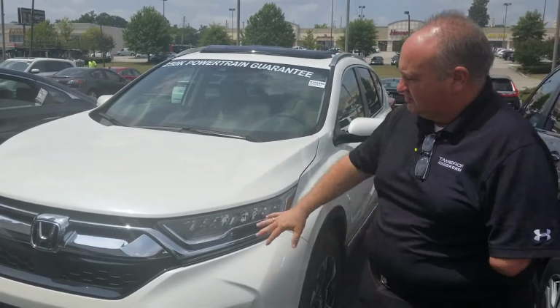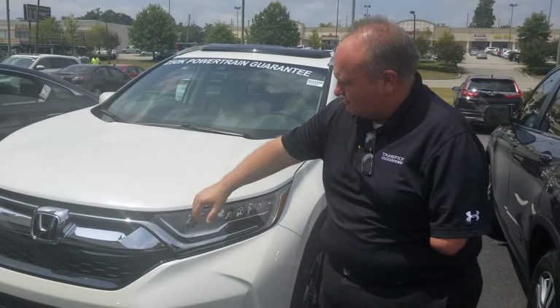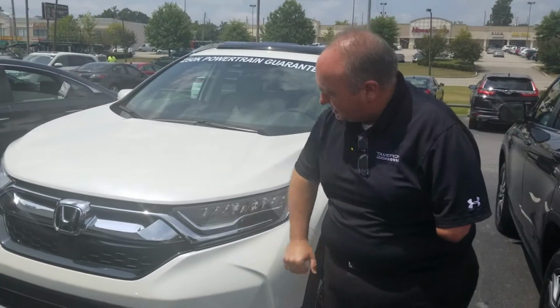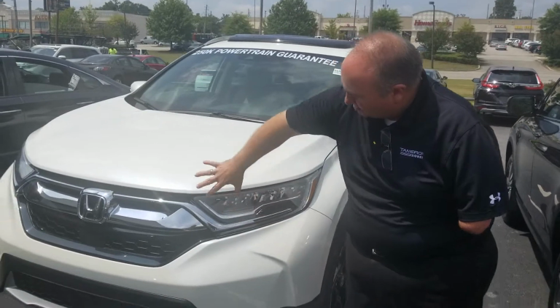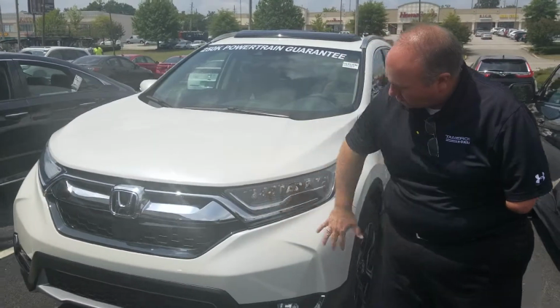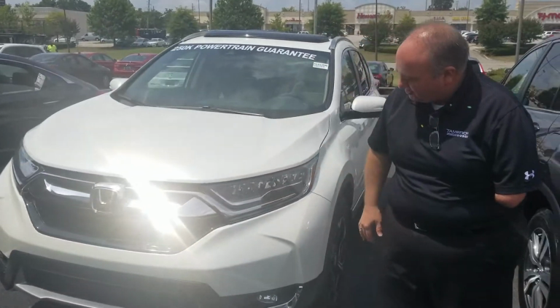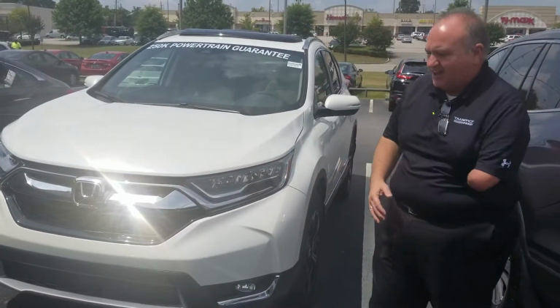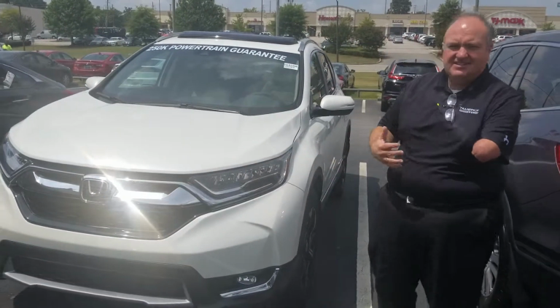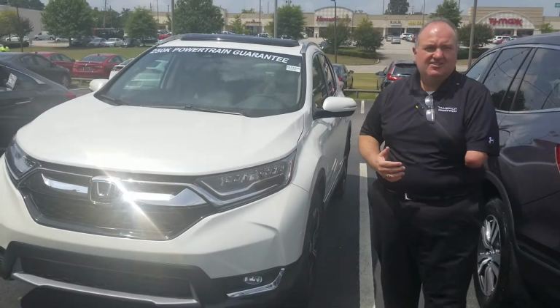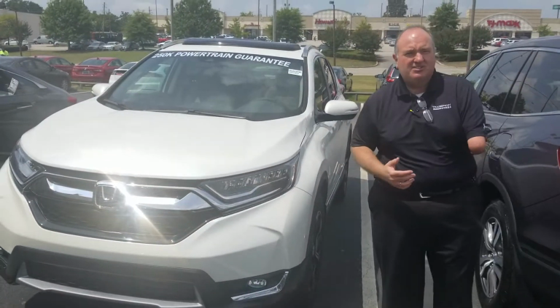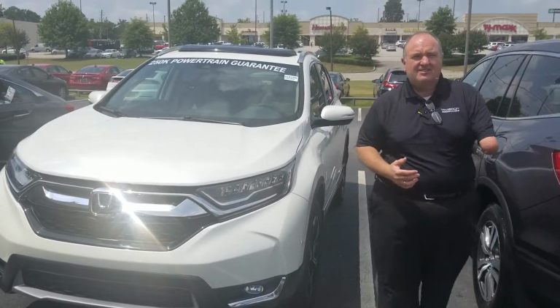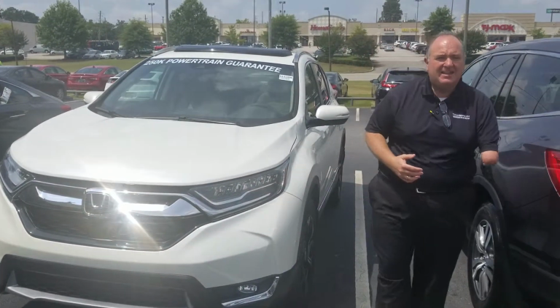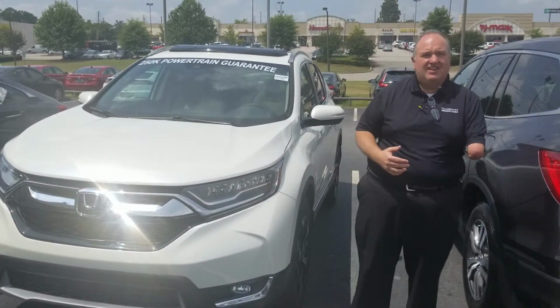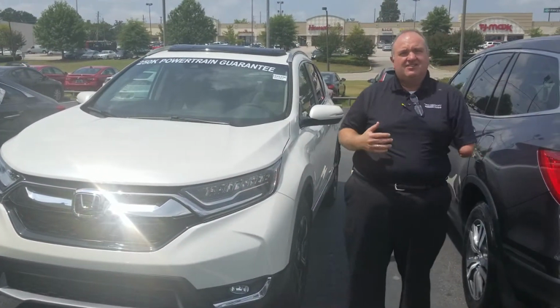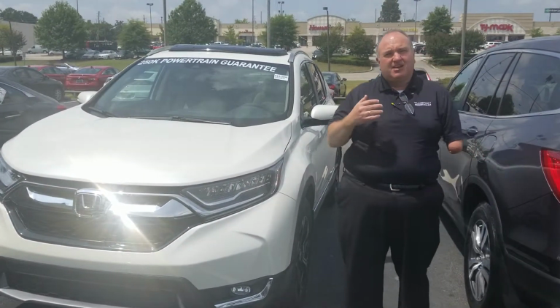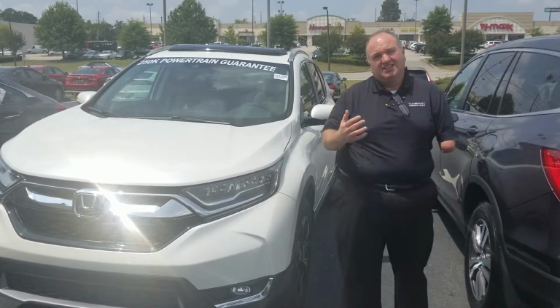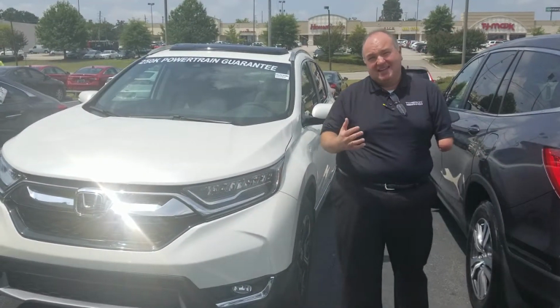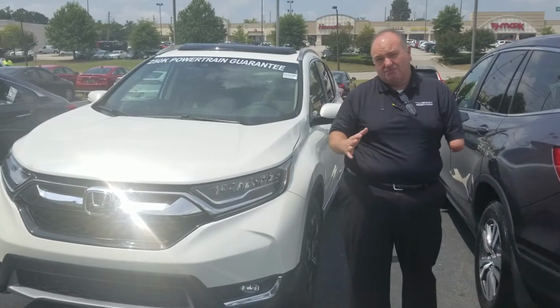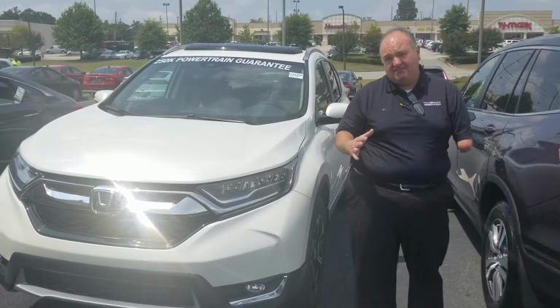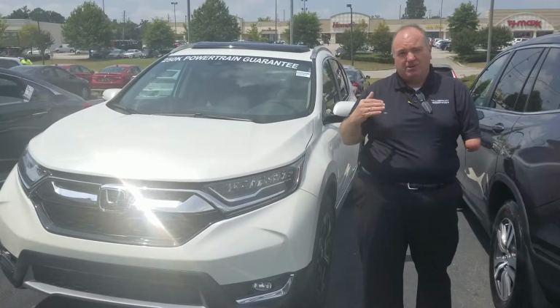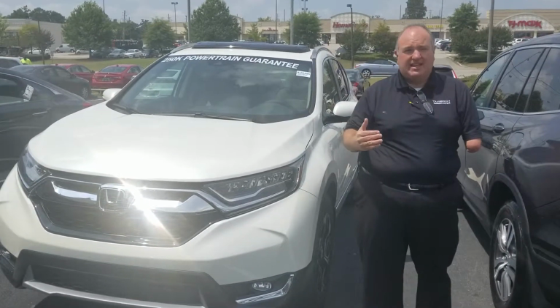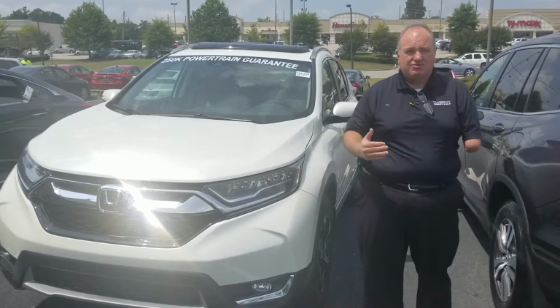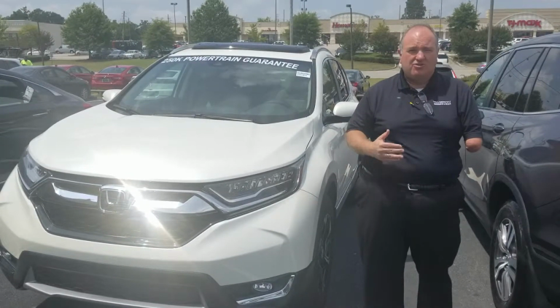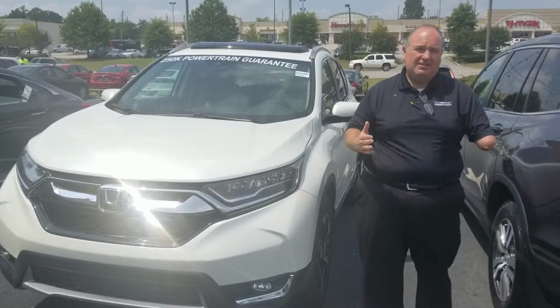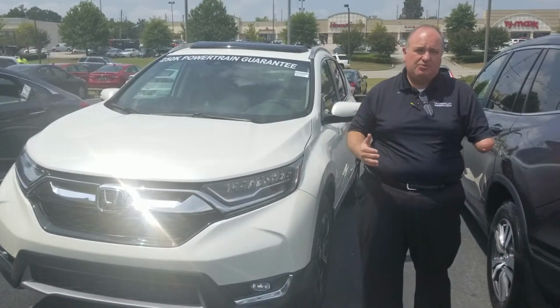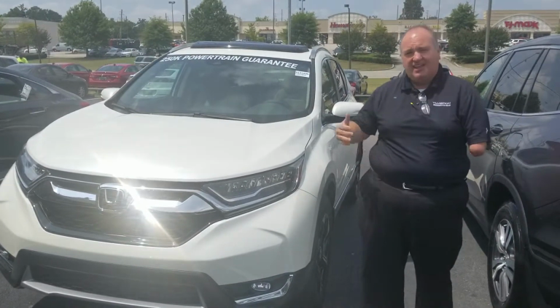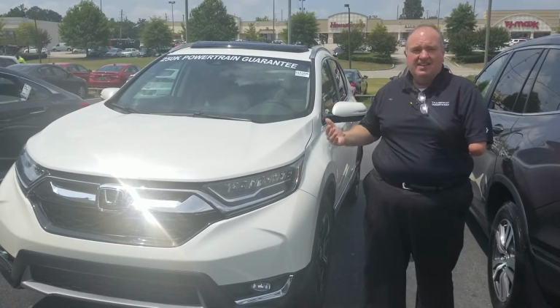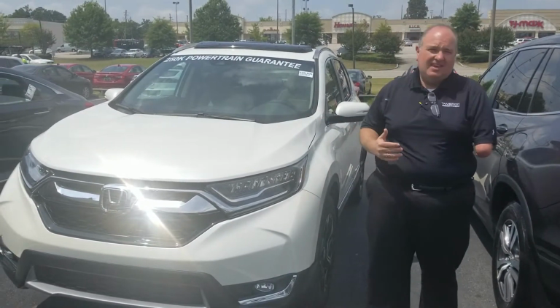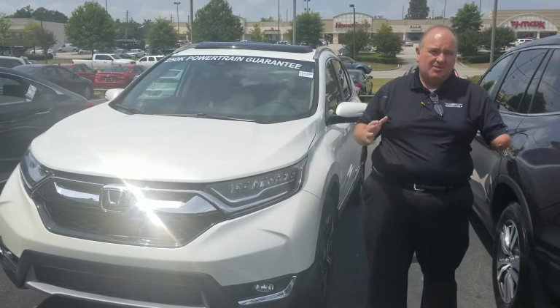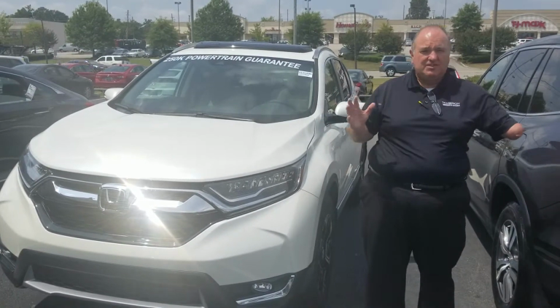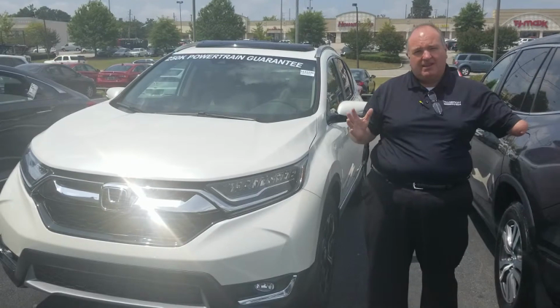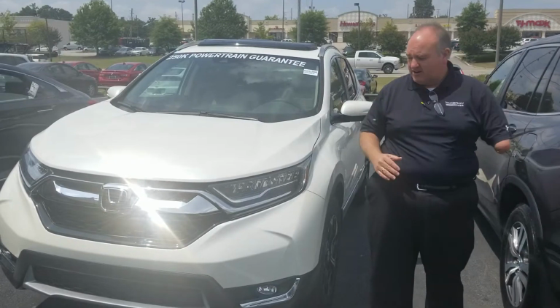It was just remodeled last year with the new chrome grille. Honda Sensing is standard in this package, so you've got the collision mitigation braking, as well as your adaptive cruise control, lane departure warning, and the trim also comes with the sideline monitors.